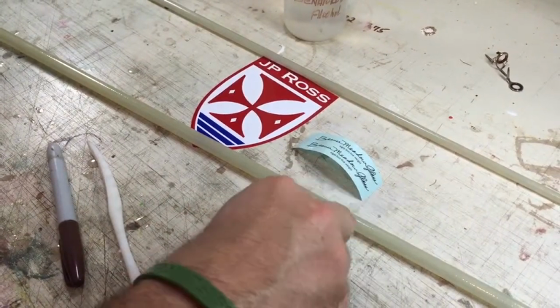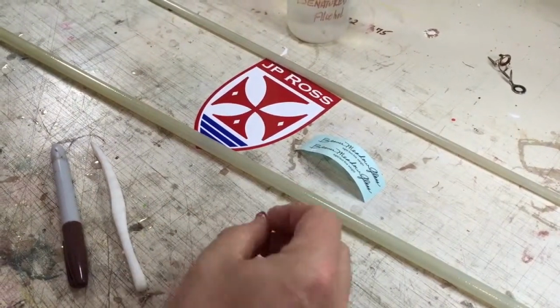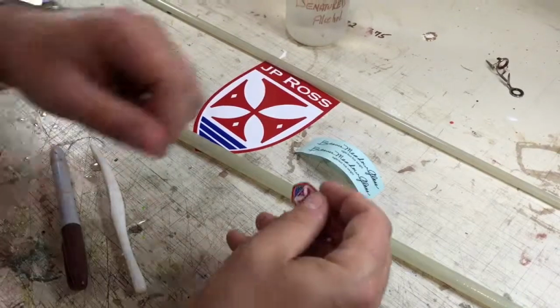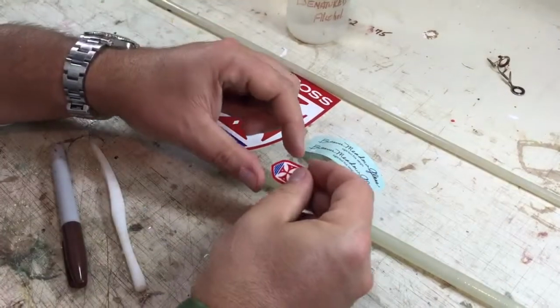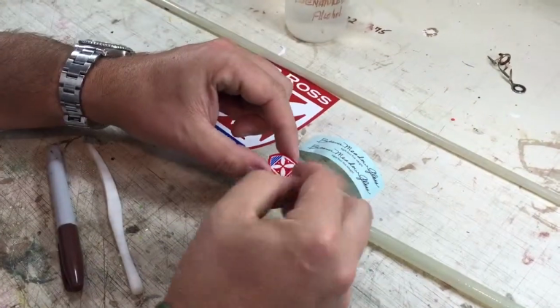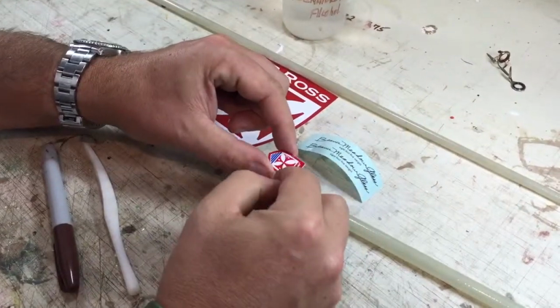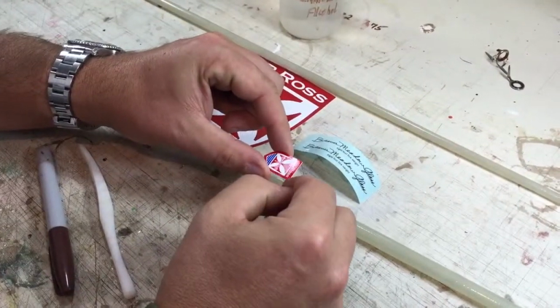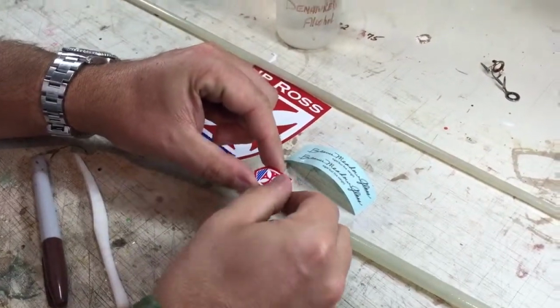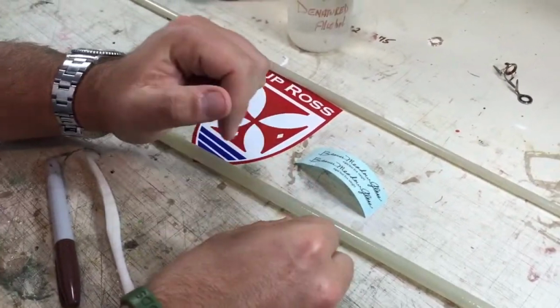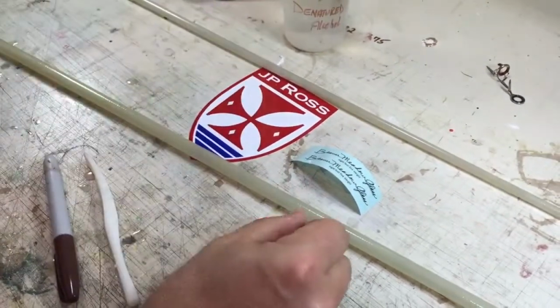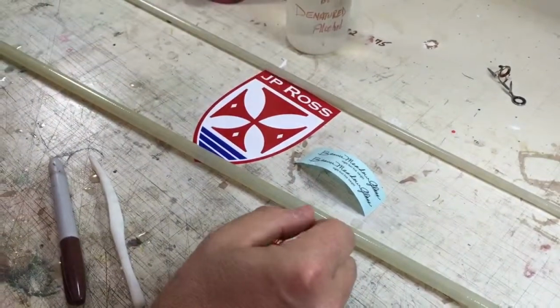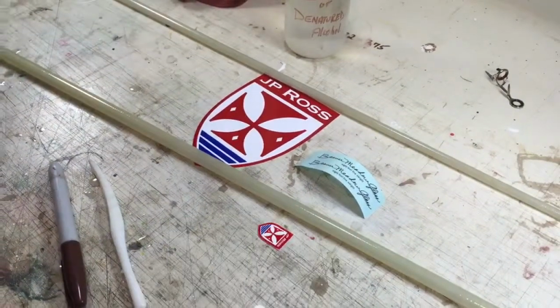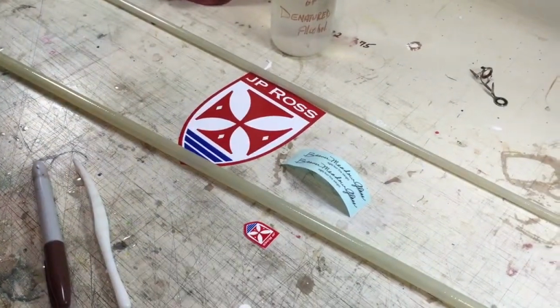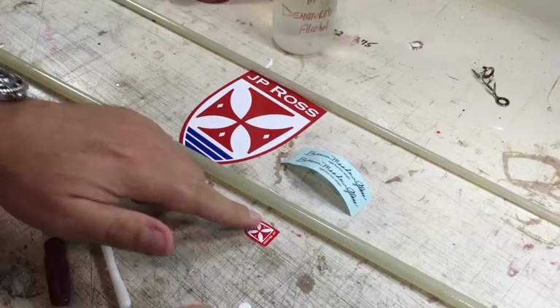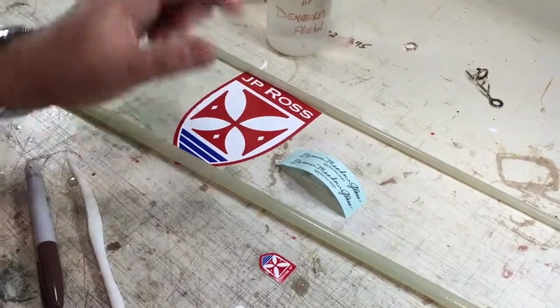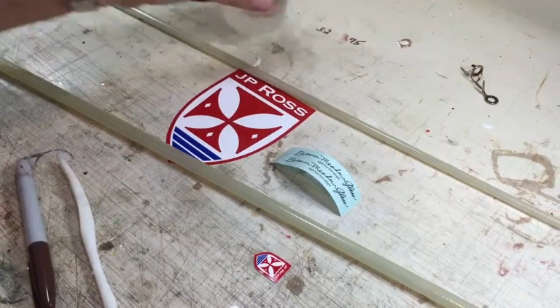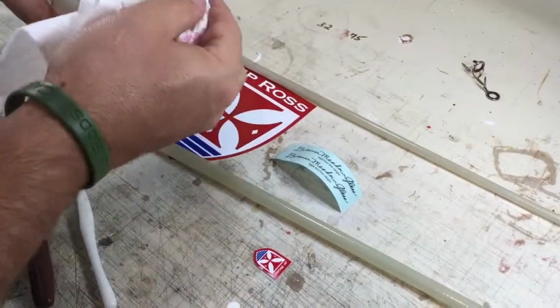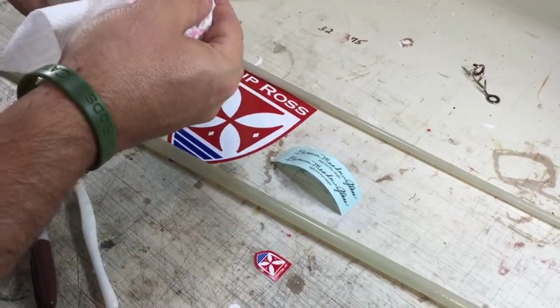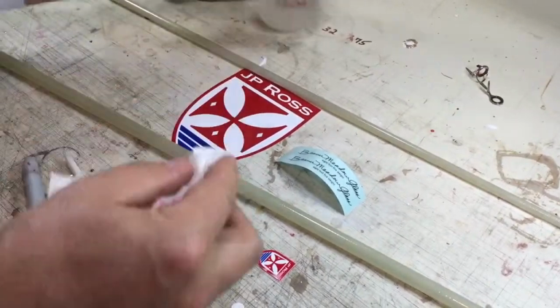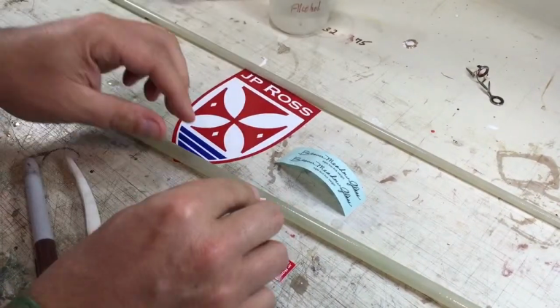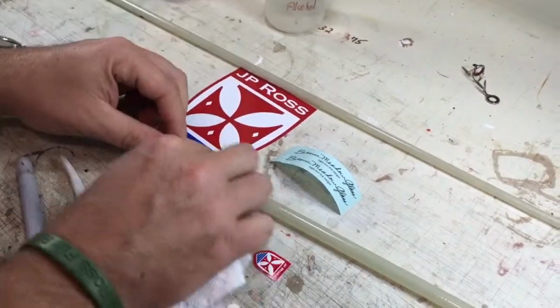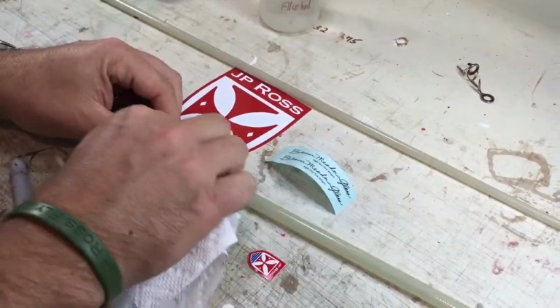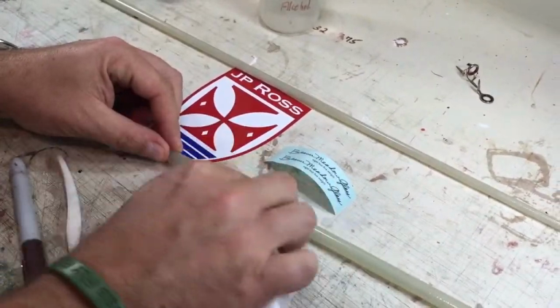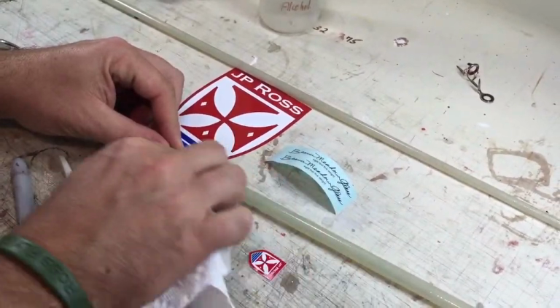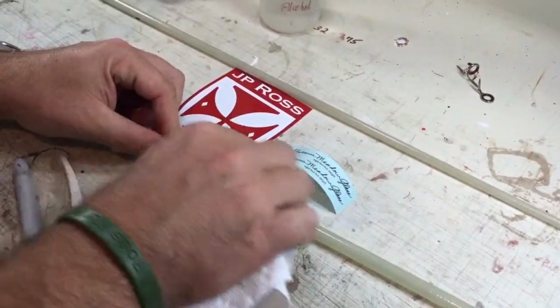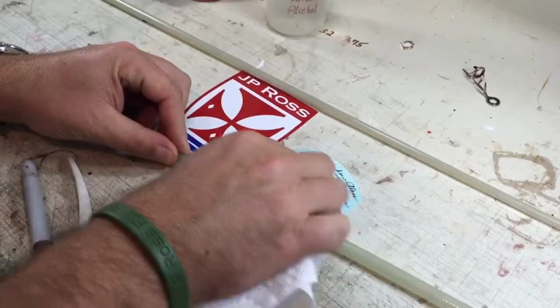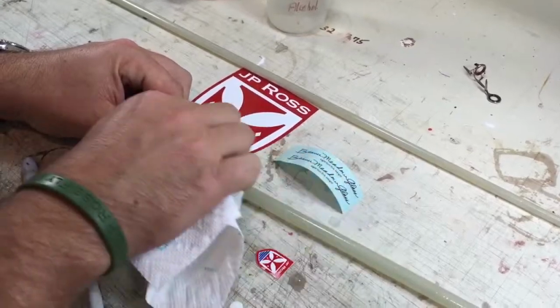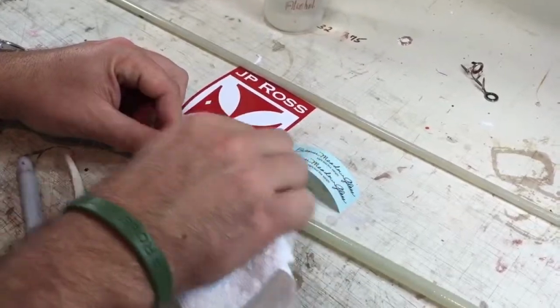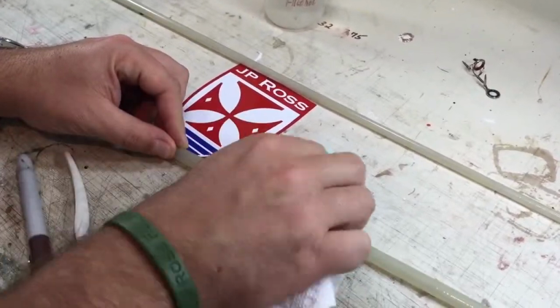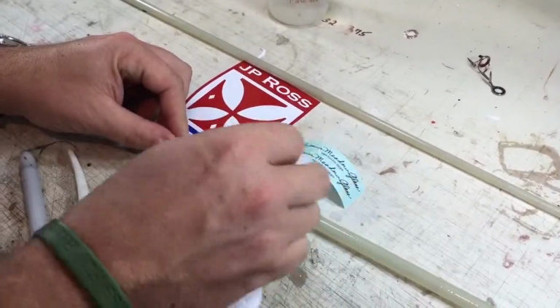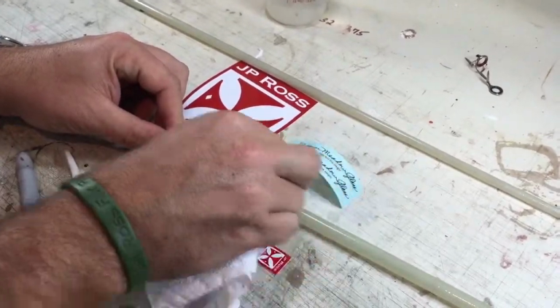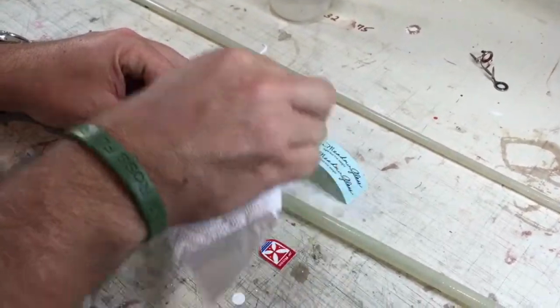The first thing is you're going to put on your JP Ross Crest. What you want to do is make sure, obviously, that the area is clean. We're going to clean that with alcohol. Just make sure that that's very, very clean and certainly that it's very dry.